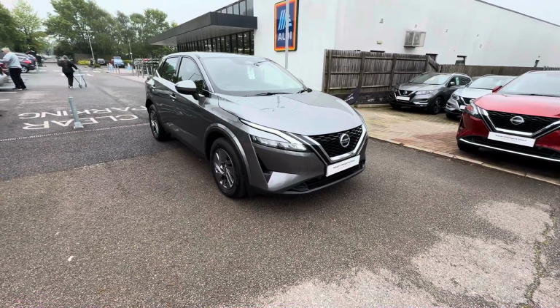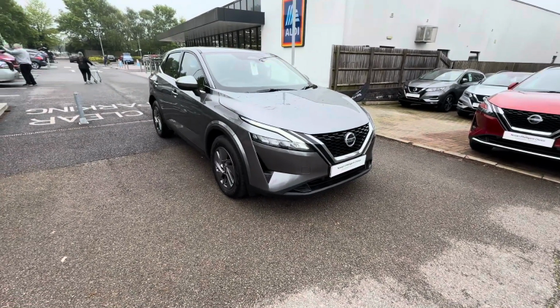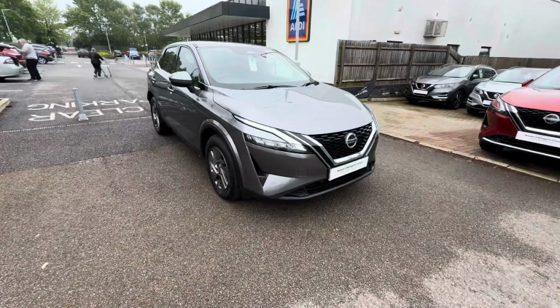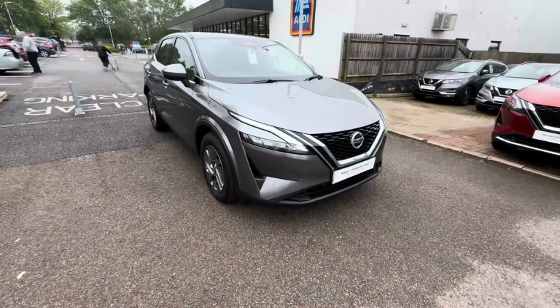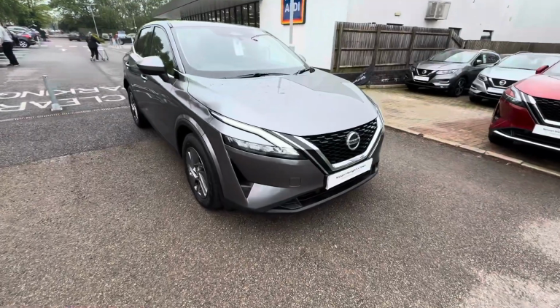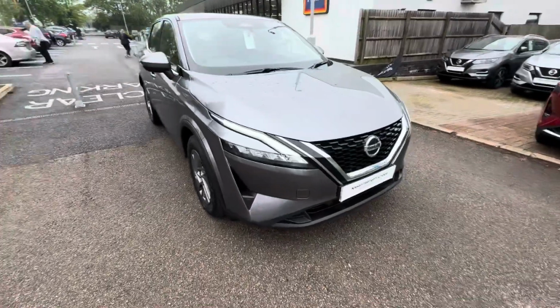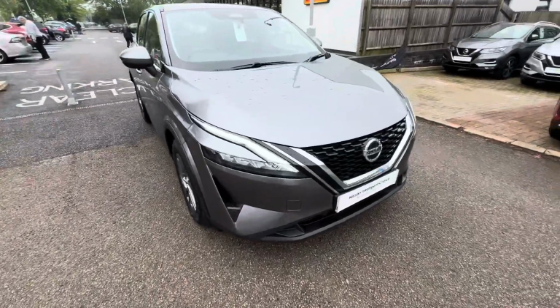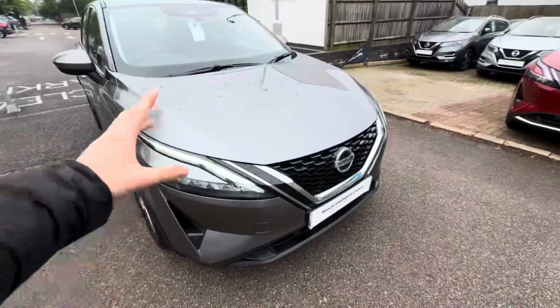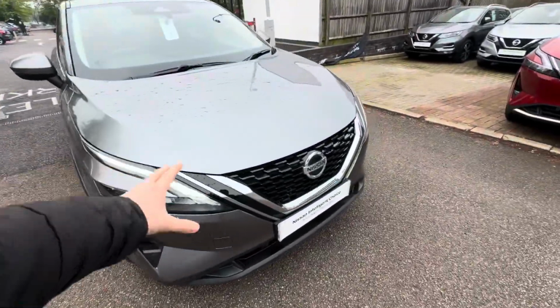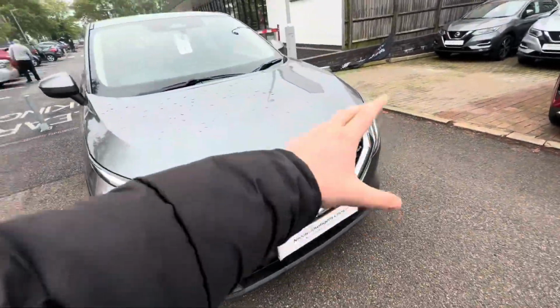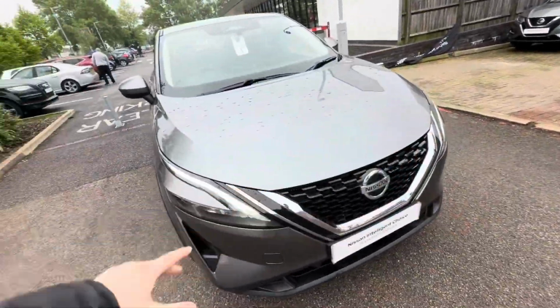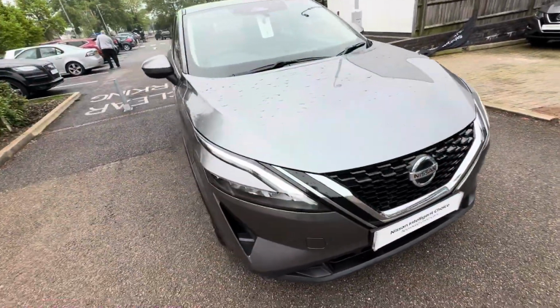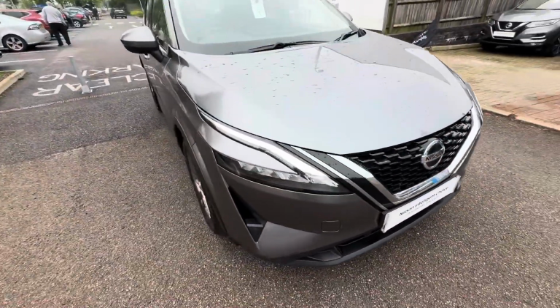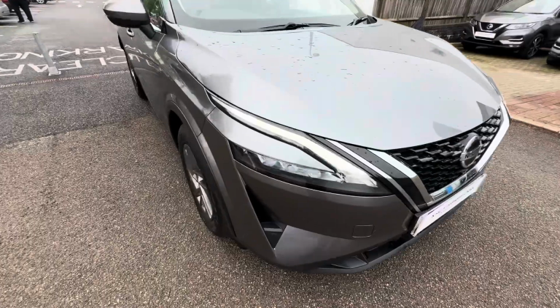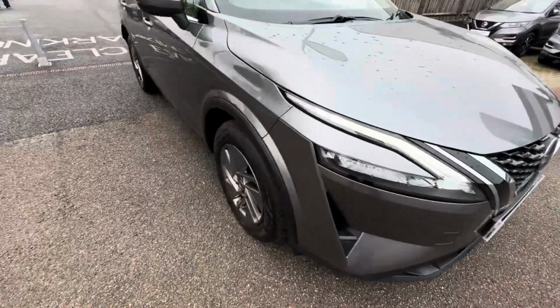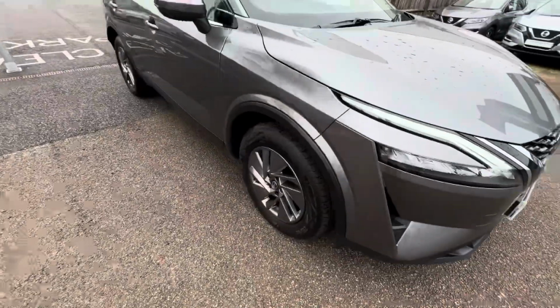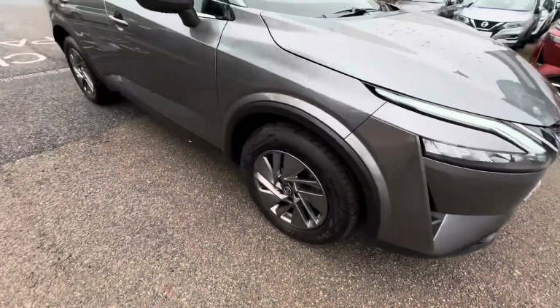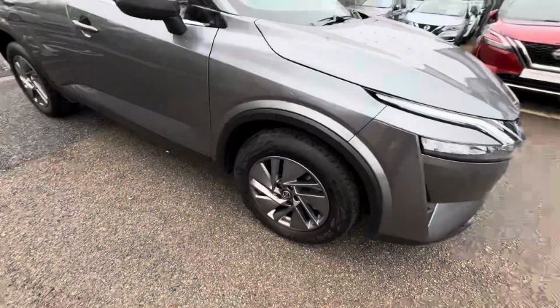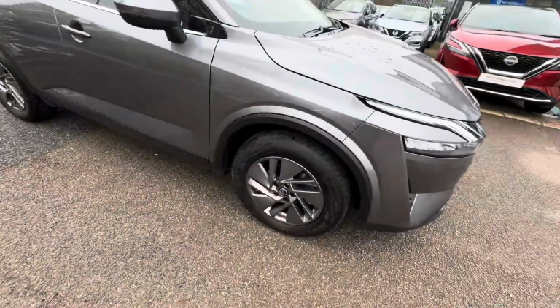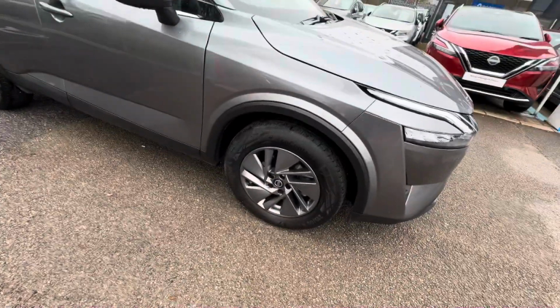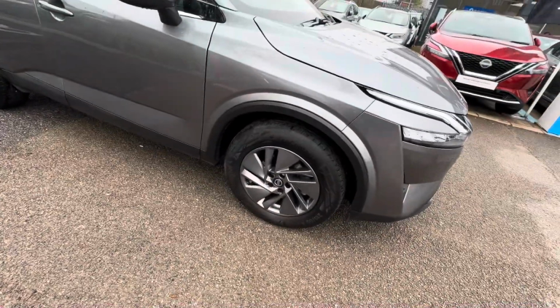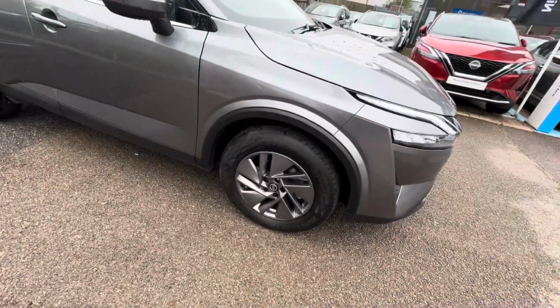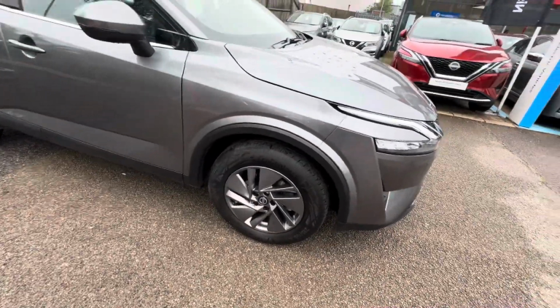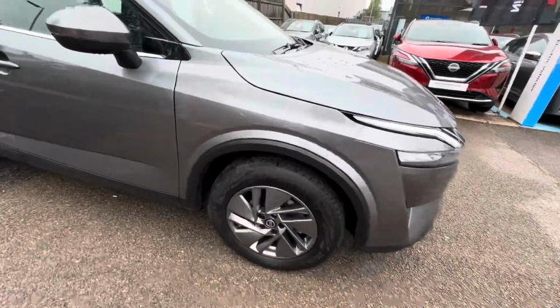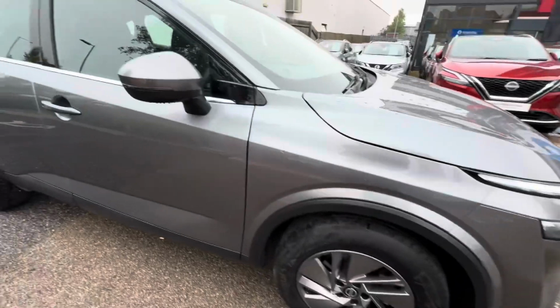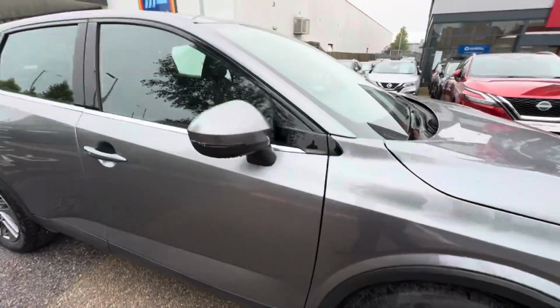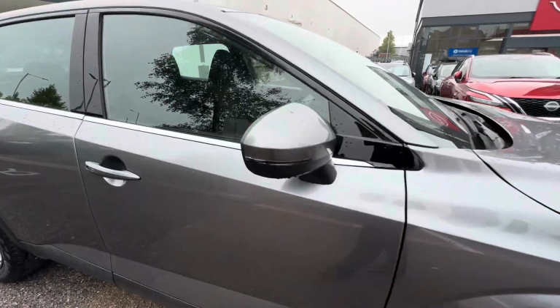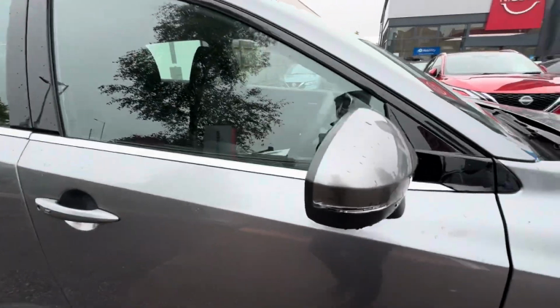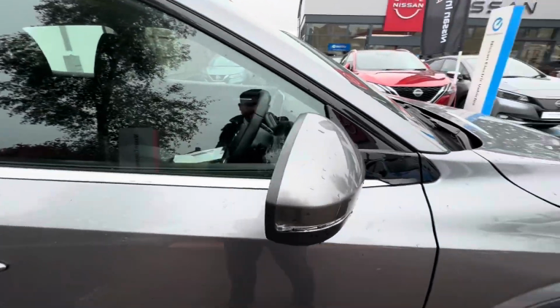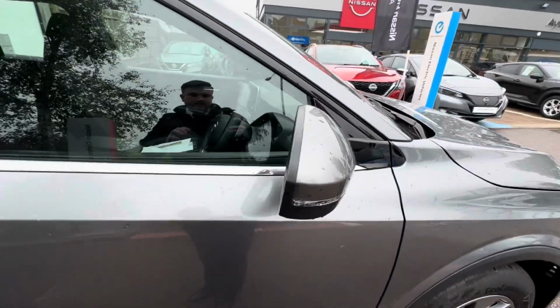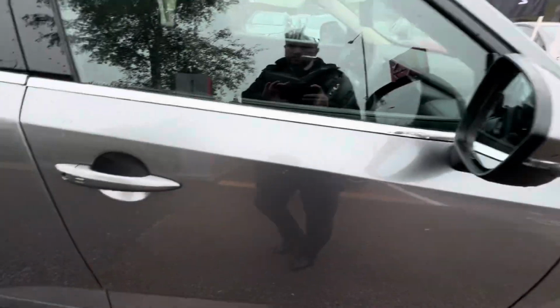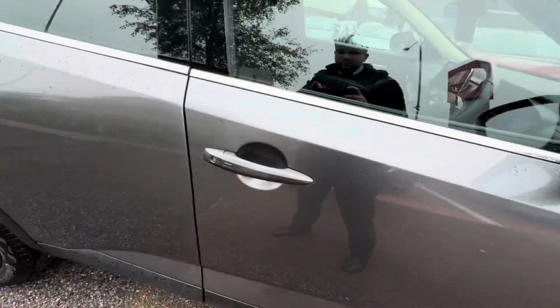This one is an automatic and being part of the Ascenta Premium spec it comes with the chrome grille at the front, the front LED running daytime lights, and the 17 inch alloy wheels, all of which will be in perfect condition.